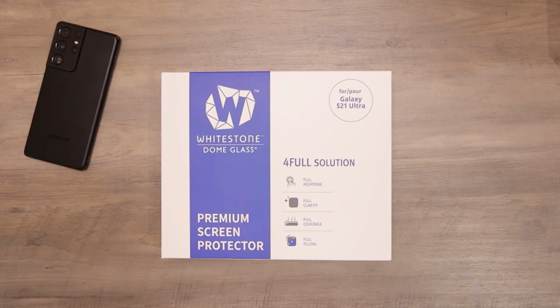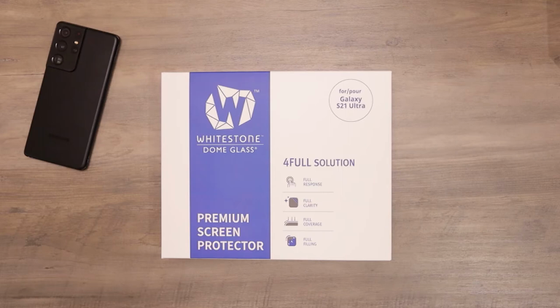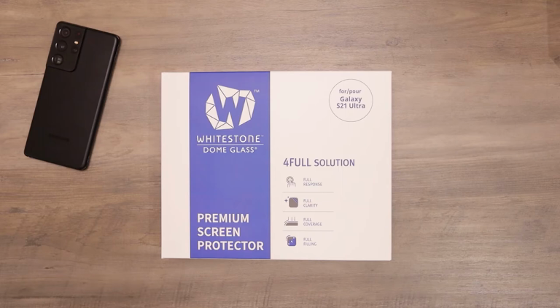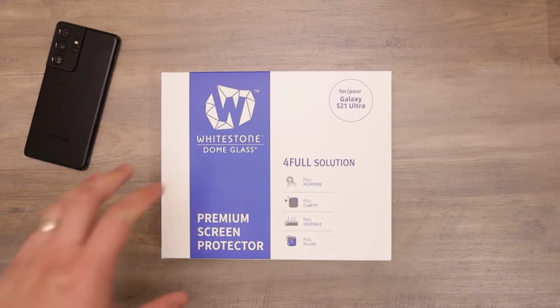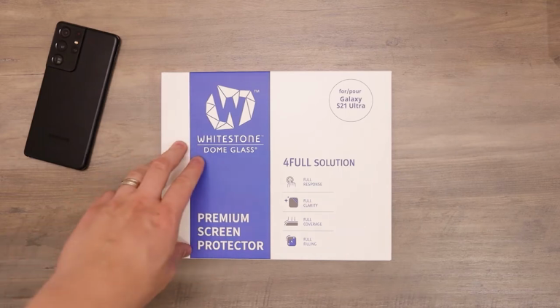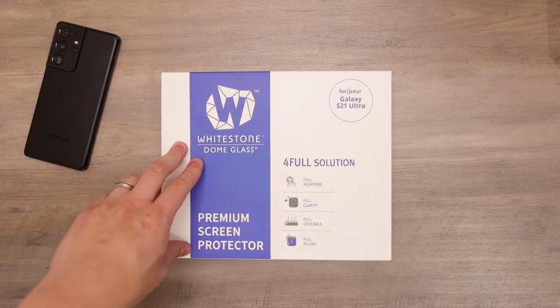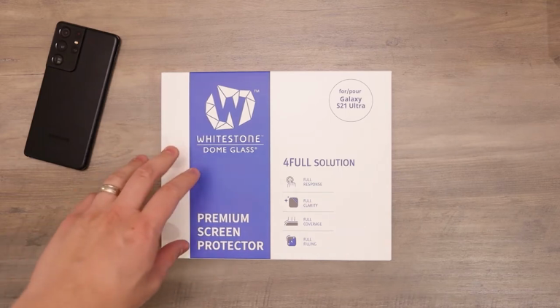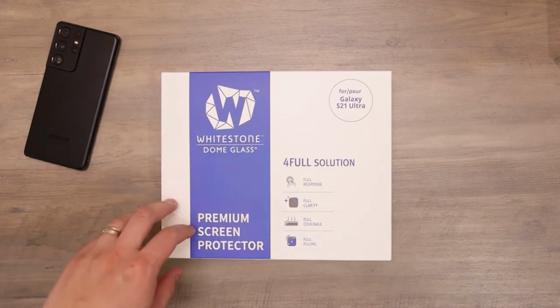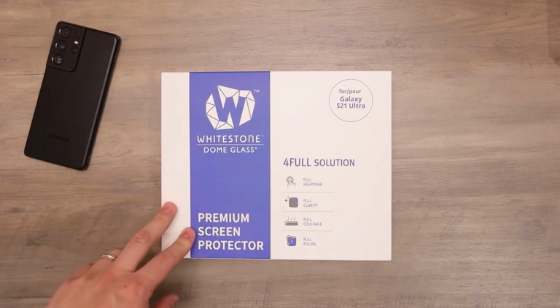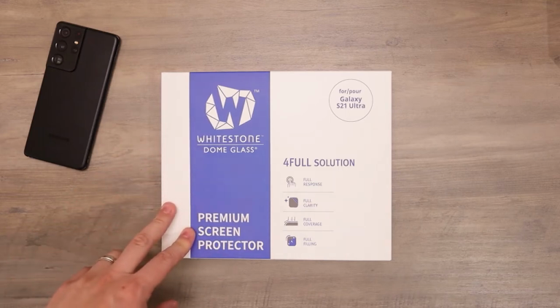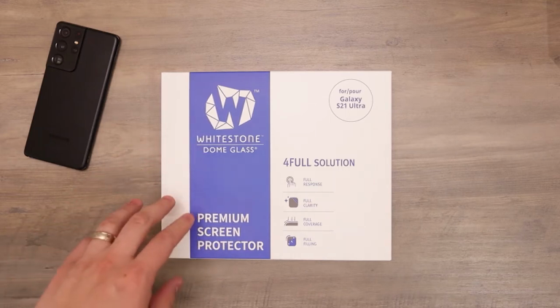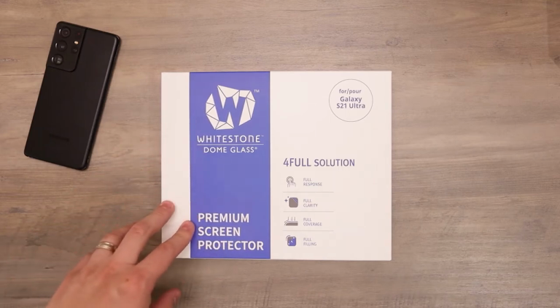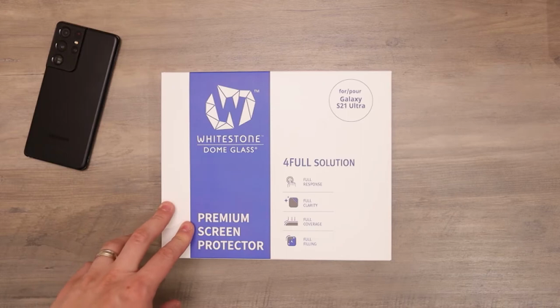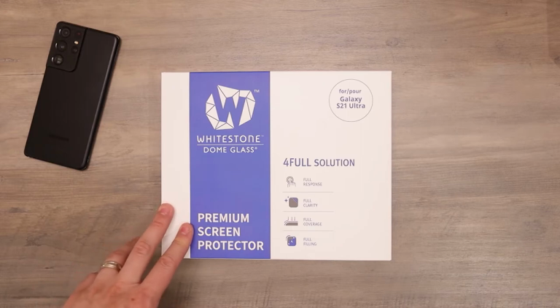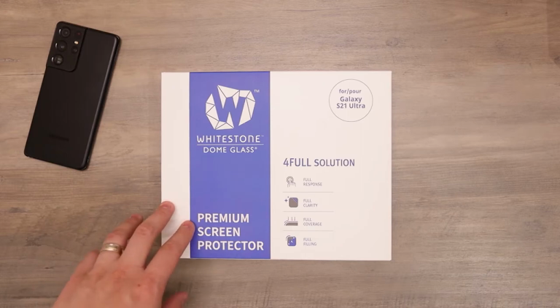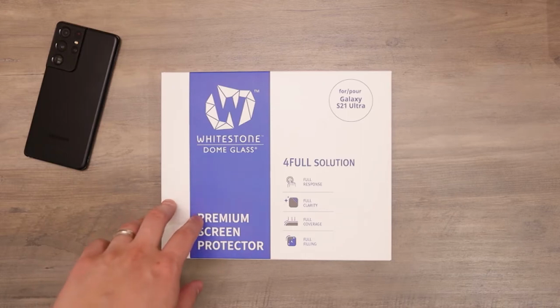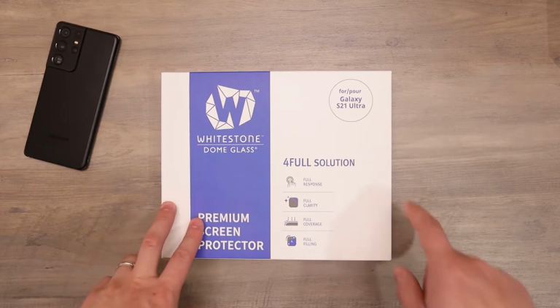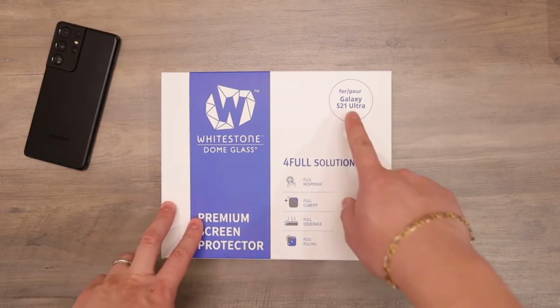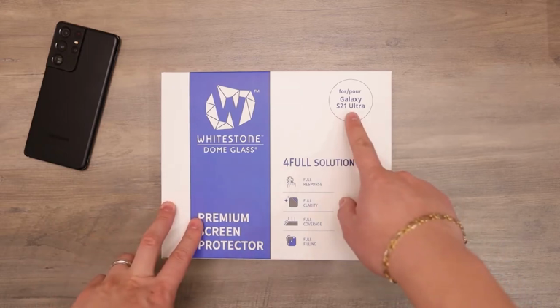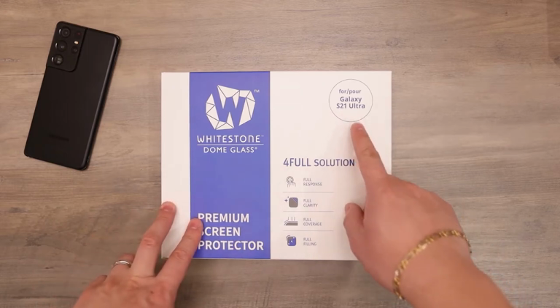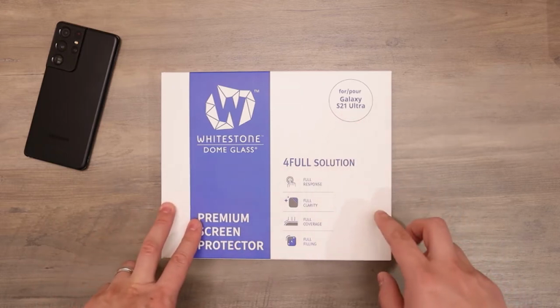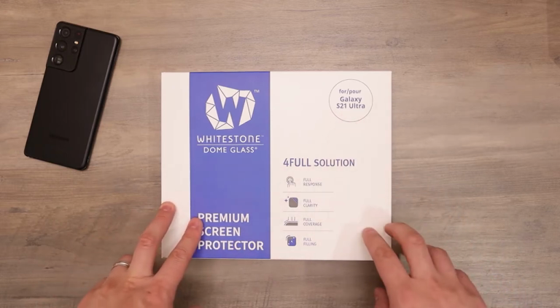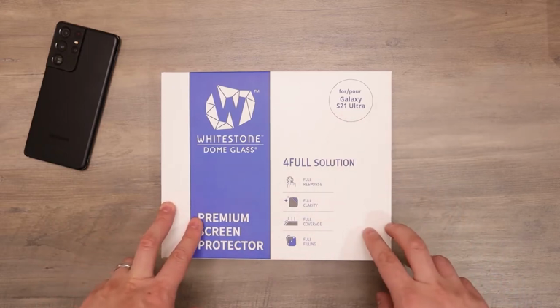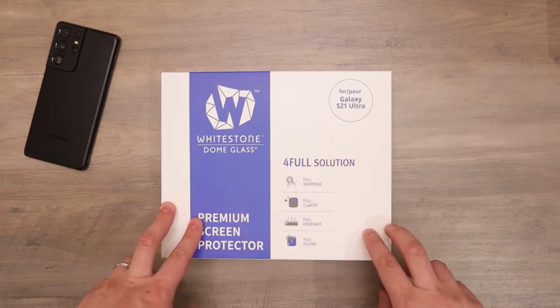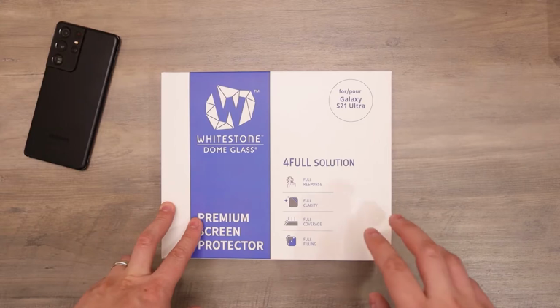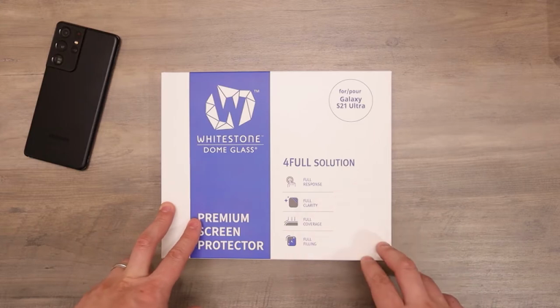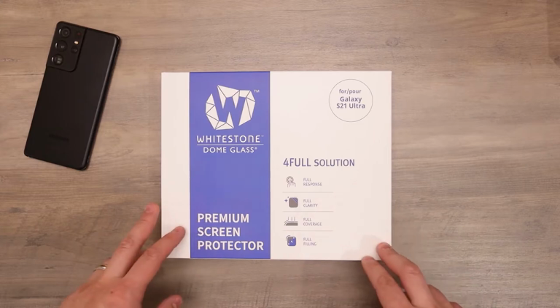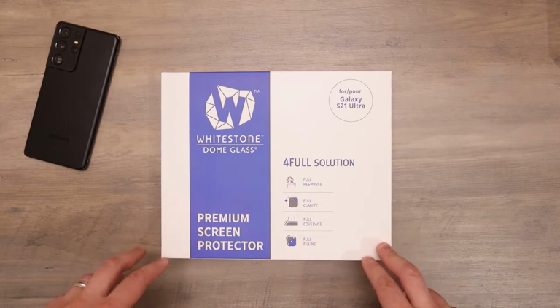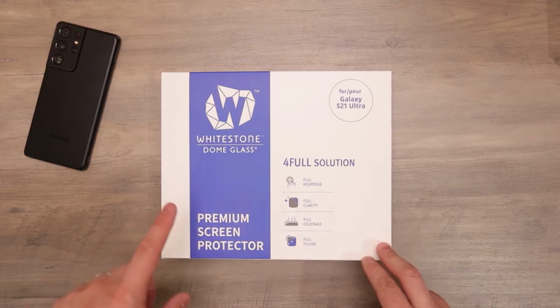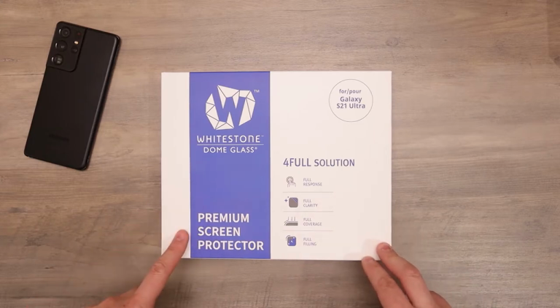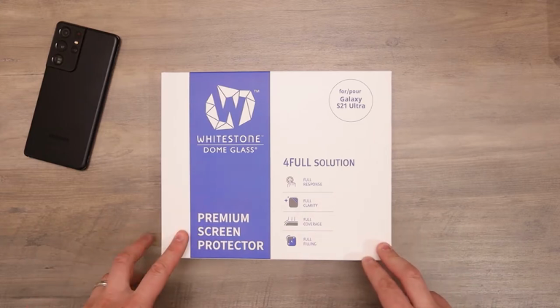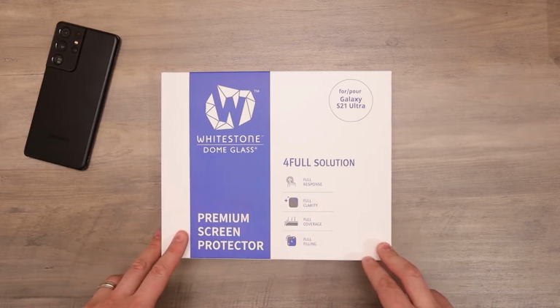Hey, what's up everybody. So in front of you we have the Whitestone Dome glass. This is a premium tempered glass screen protector for the Galaxy S21 Ultra. I'm going to give you a full unboxing of it and installation process. So let's go ahead and jump right into it.